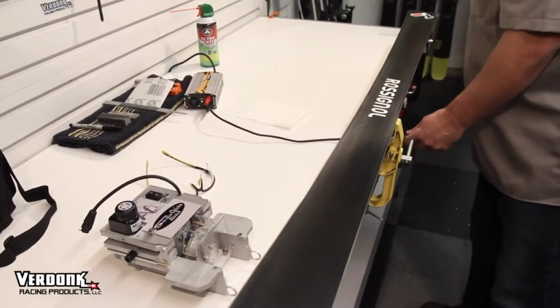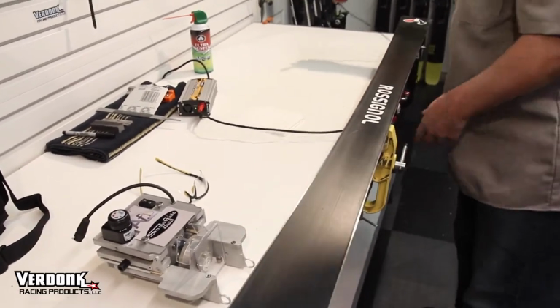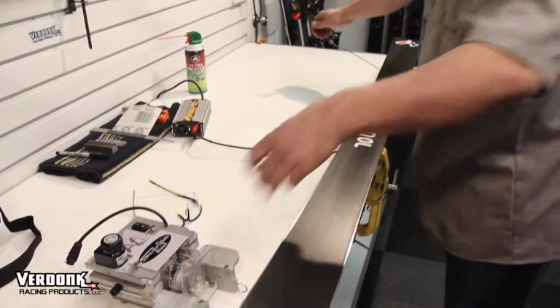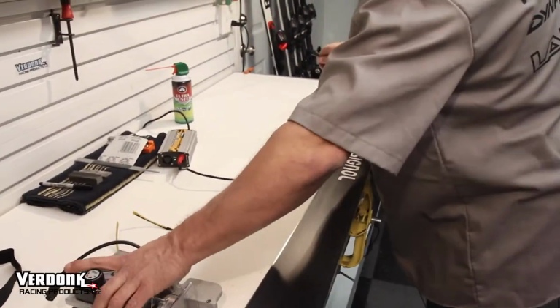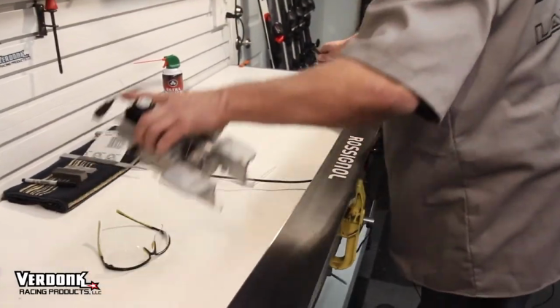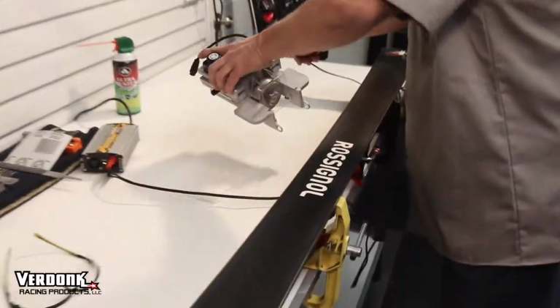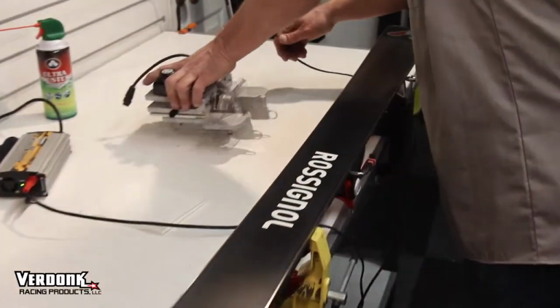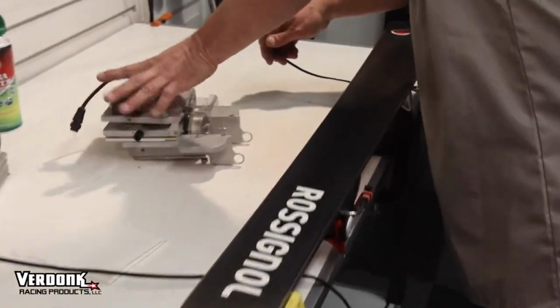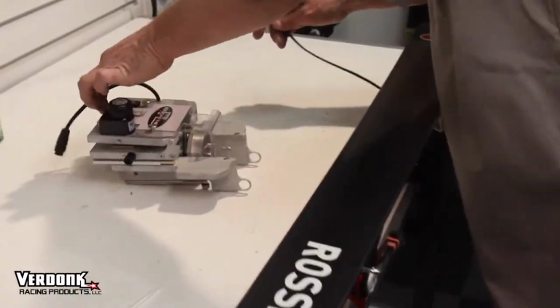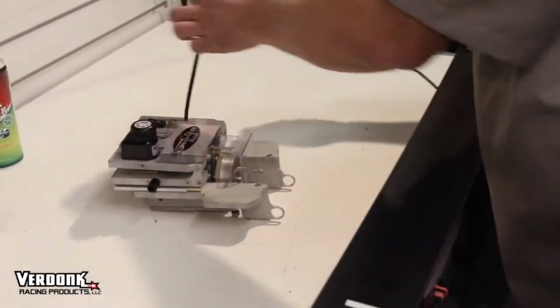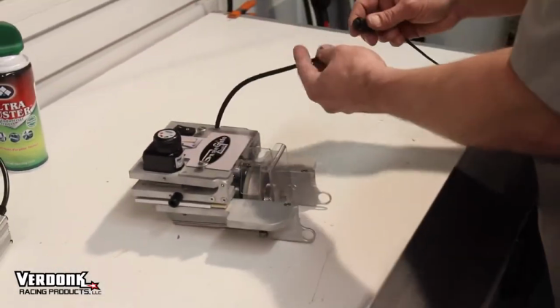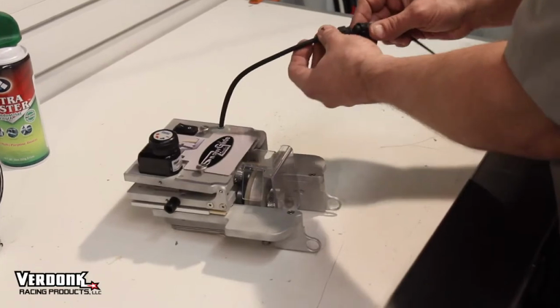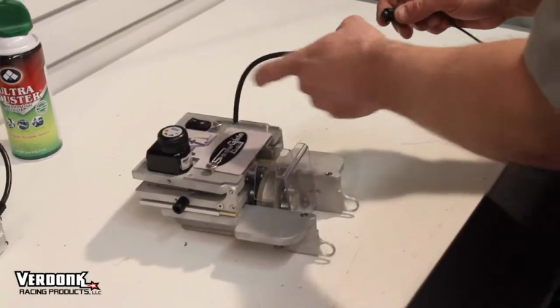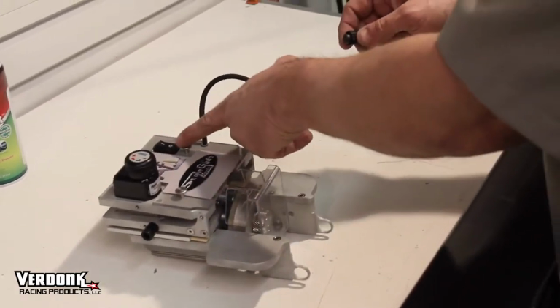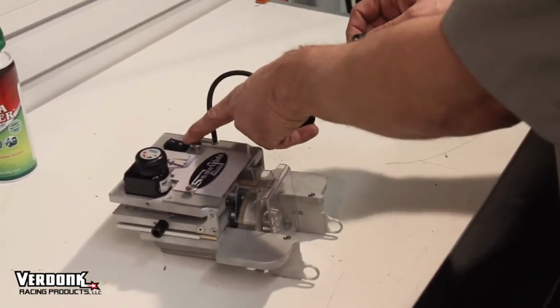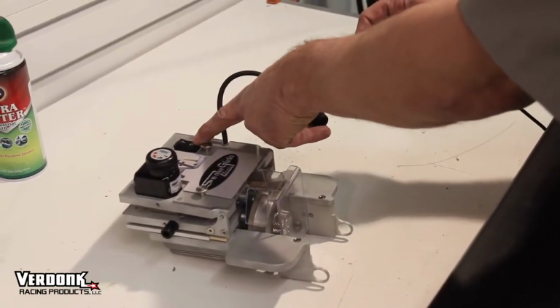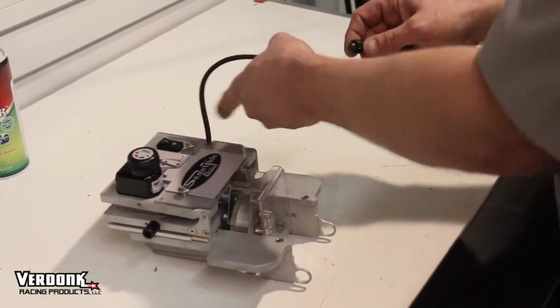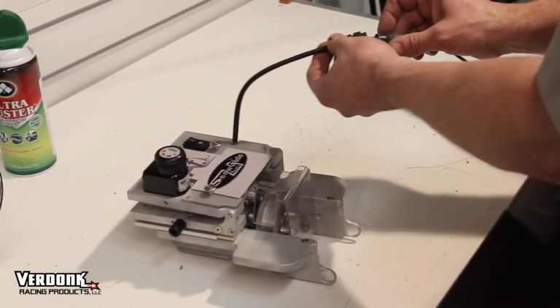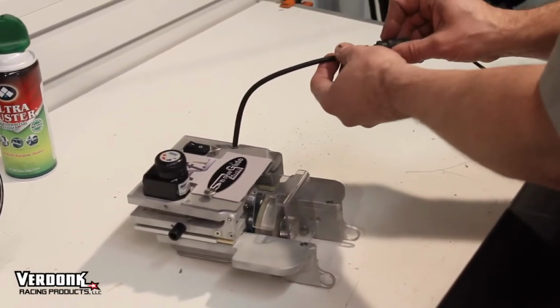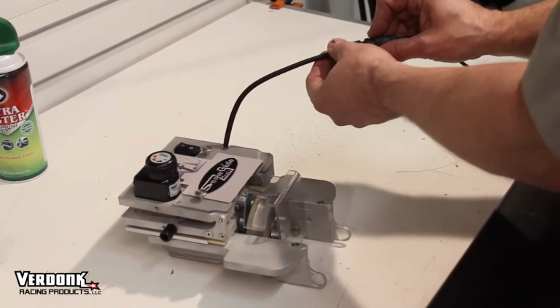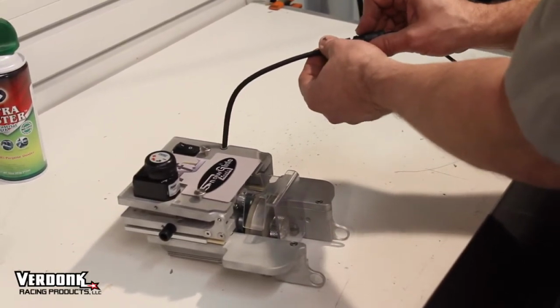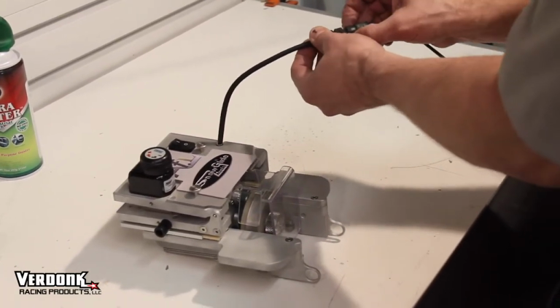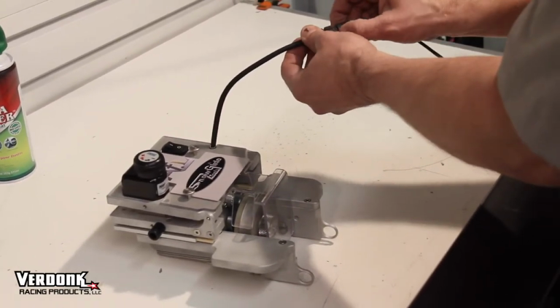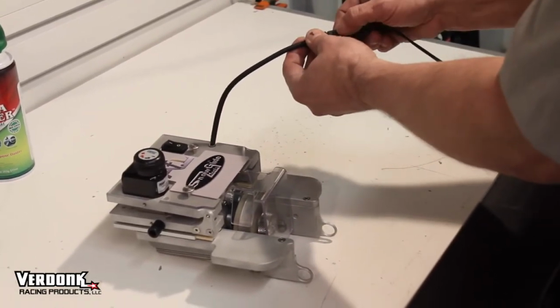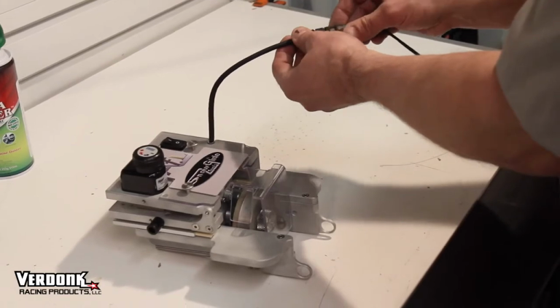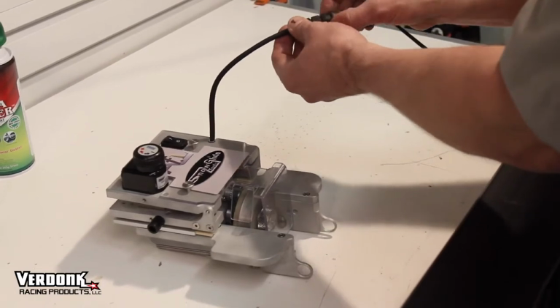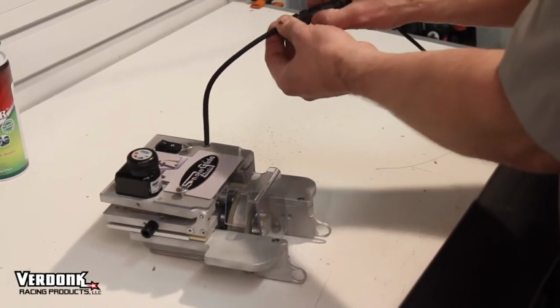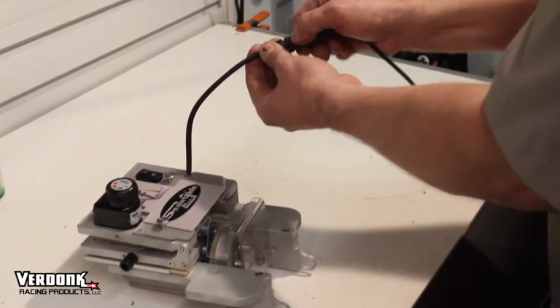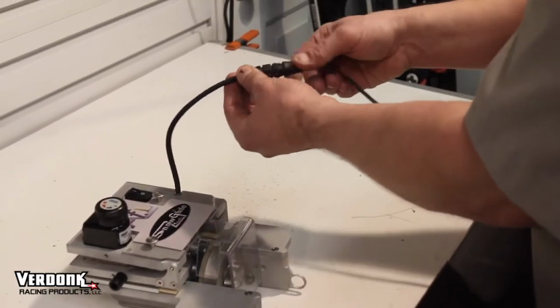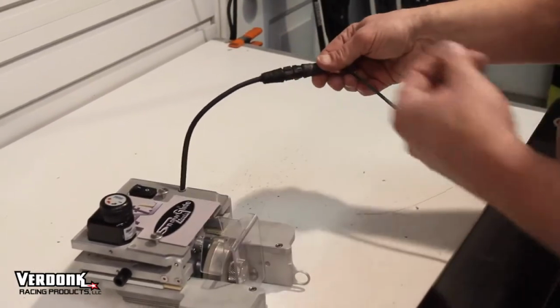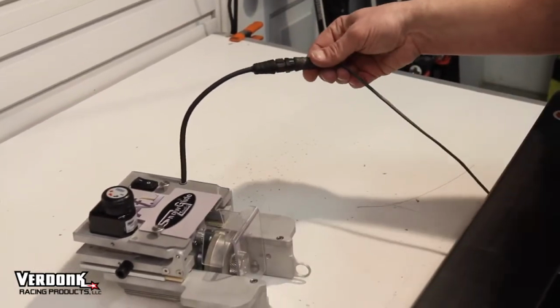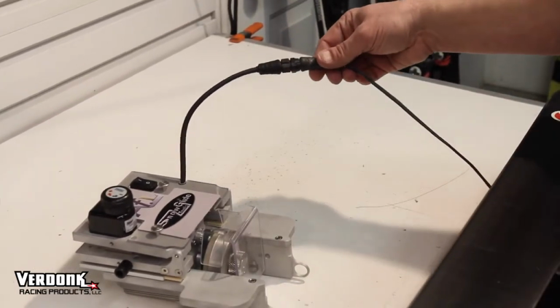I typically put the machine on the back side of the tuning bench. Make sure that your power switch is off. Plug your power cord in — you'll feel it lock in — and then twist the cord to lock that together.